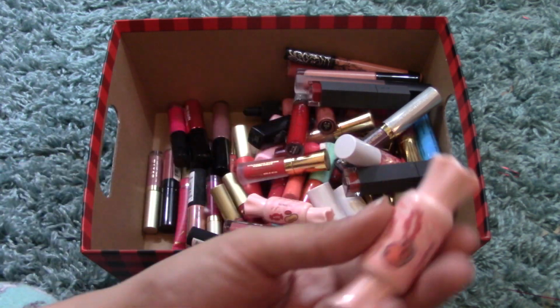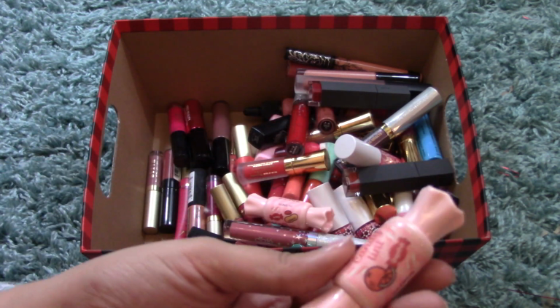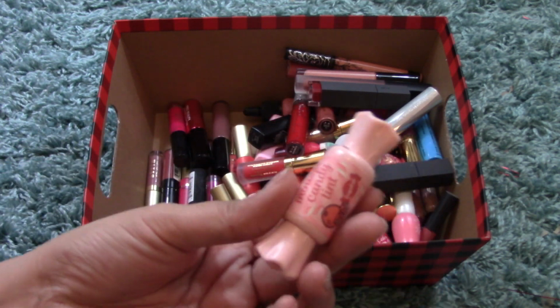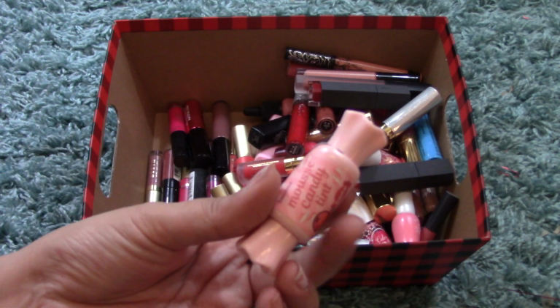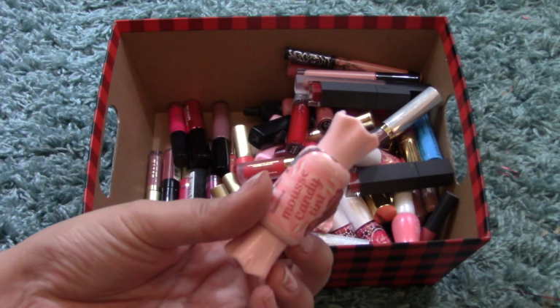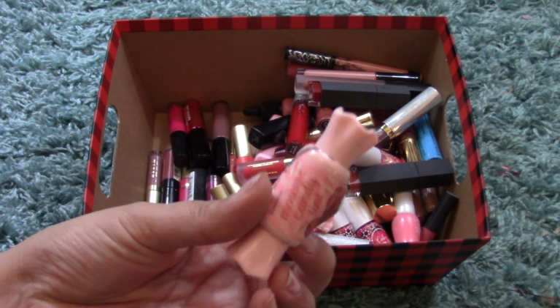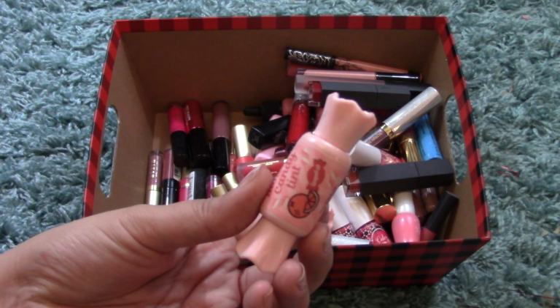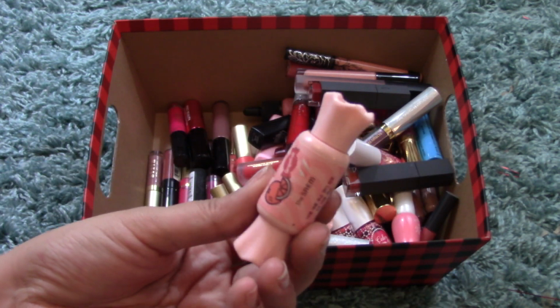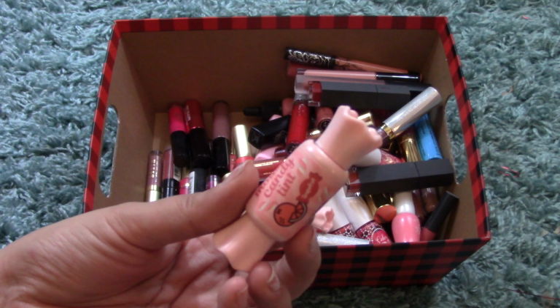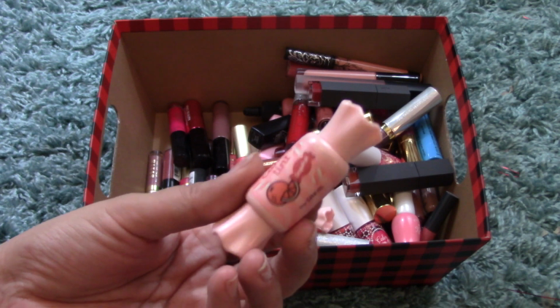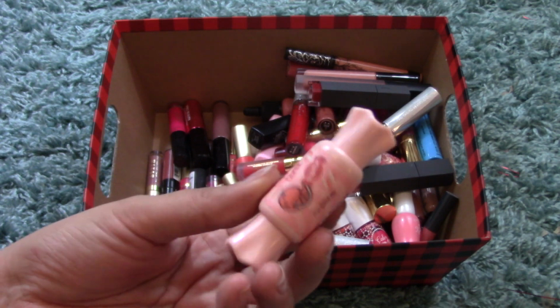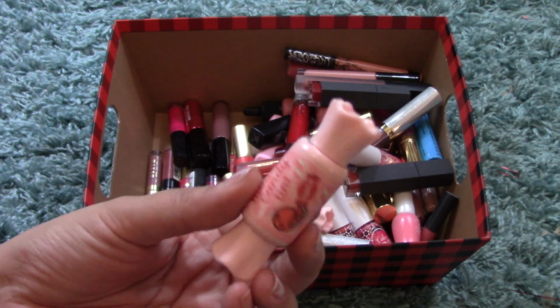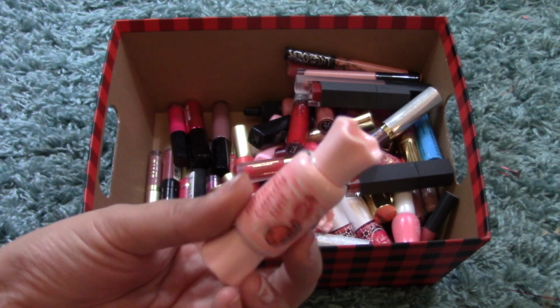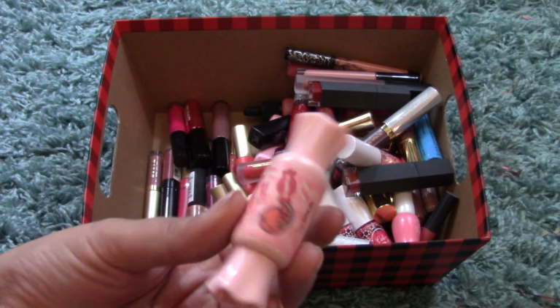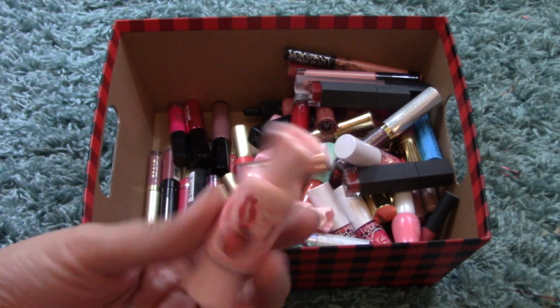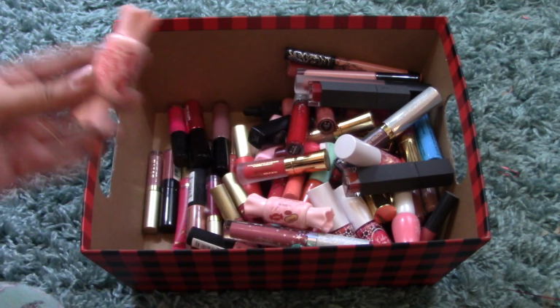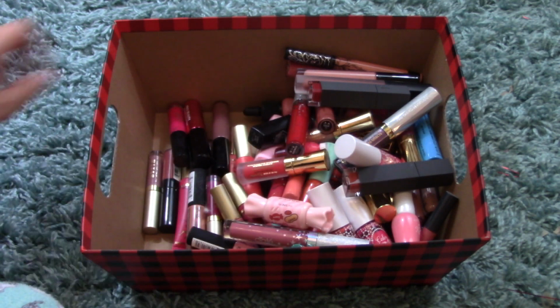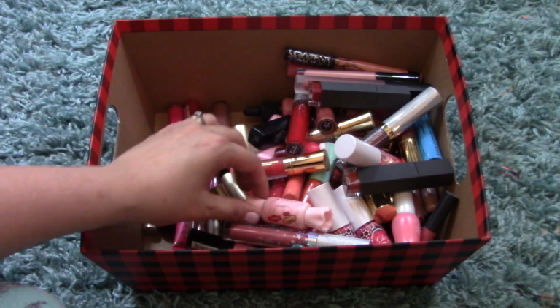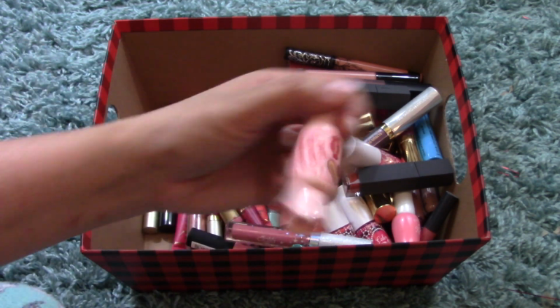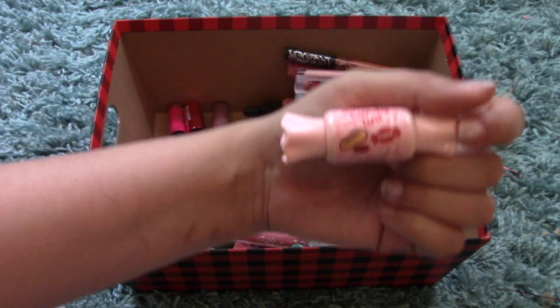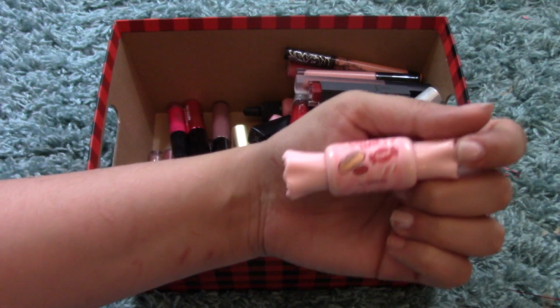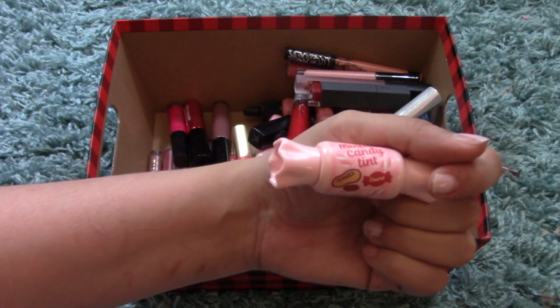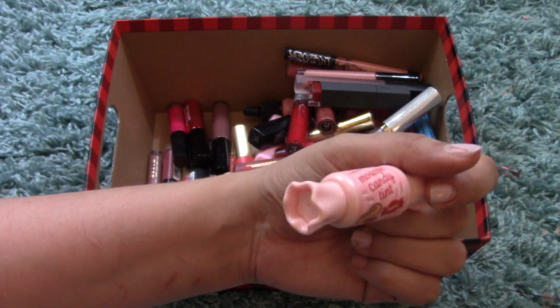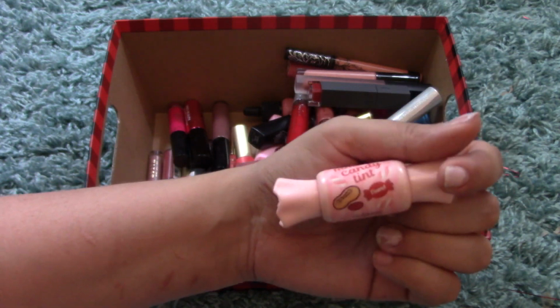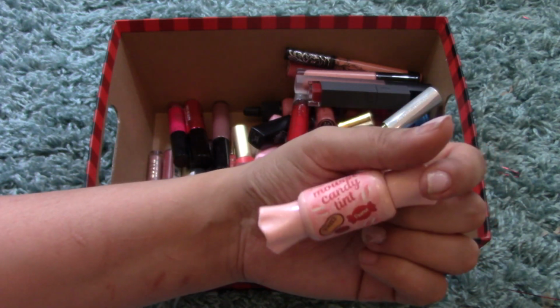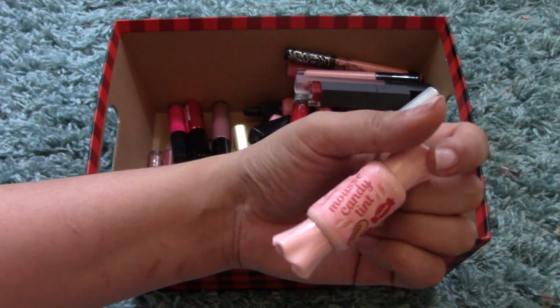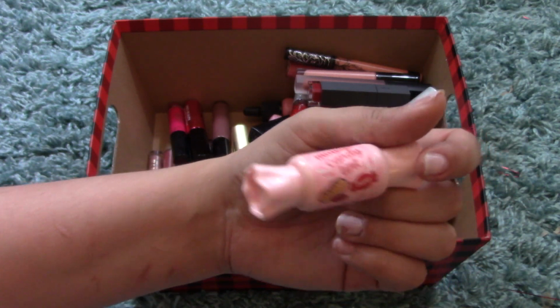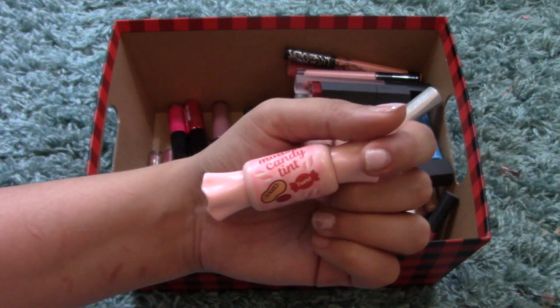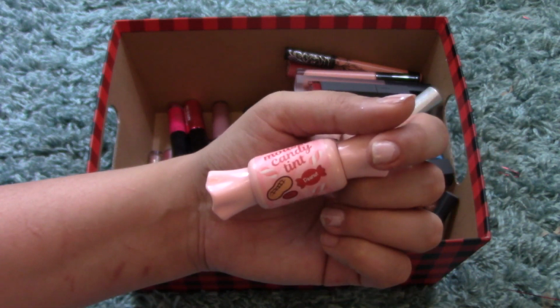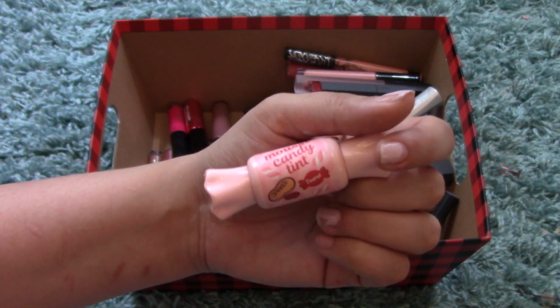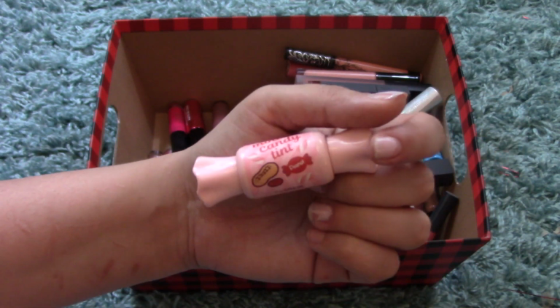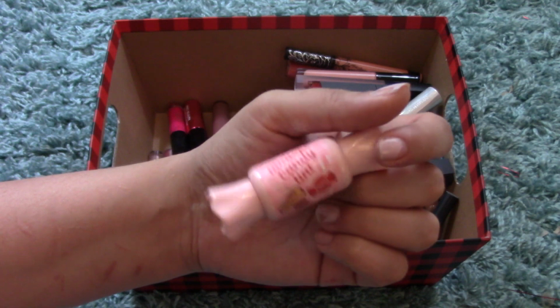Back into Korean brands — I have two mousse candy tints from The Sim. I have the color Grapefruit, which is a really pretty orangey color, and I also have the color Peanut, which is a really nice, deep earthy red-y orange.